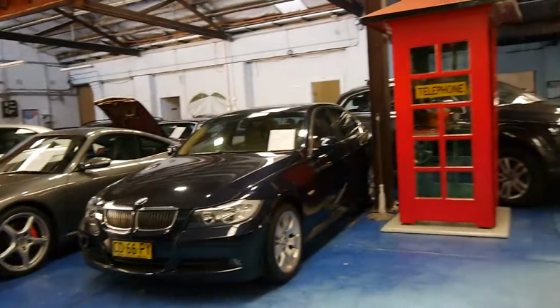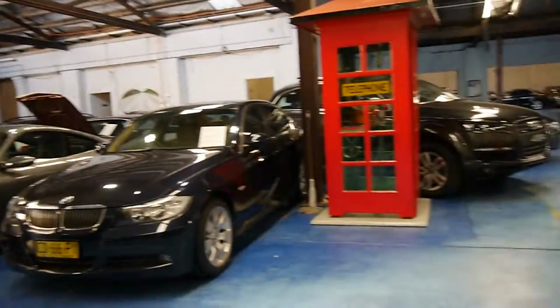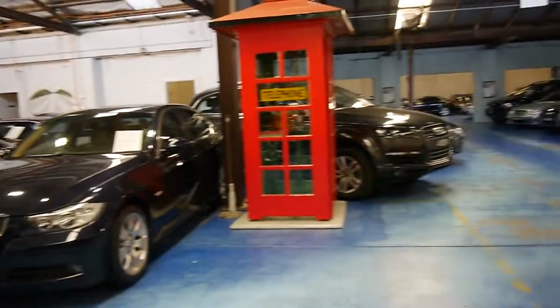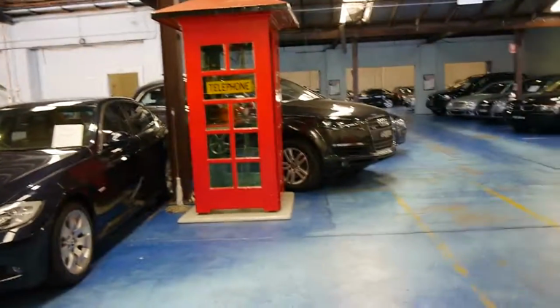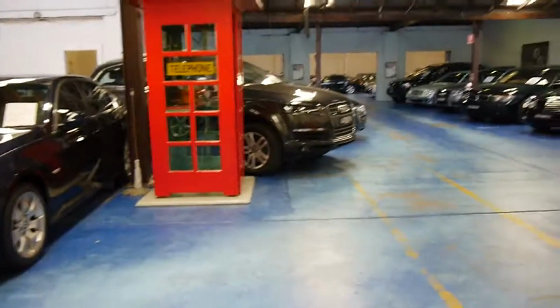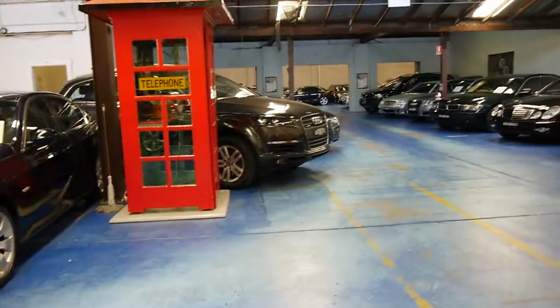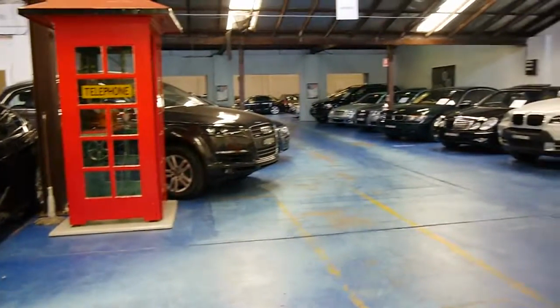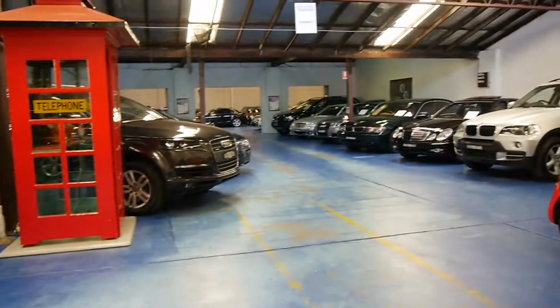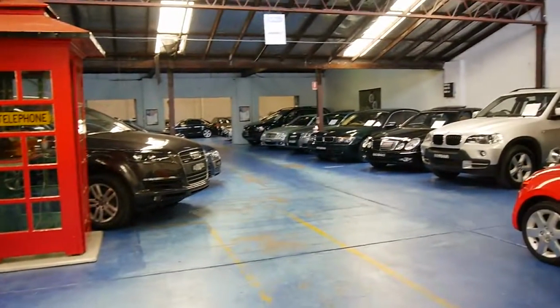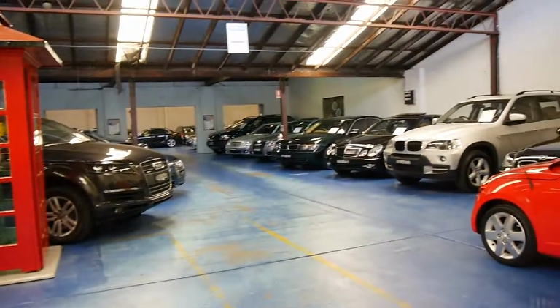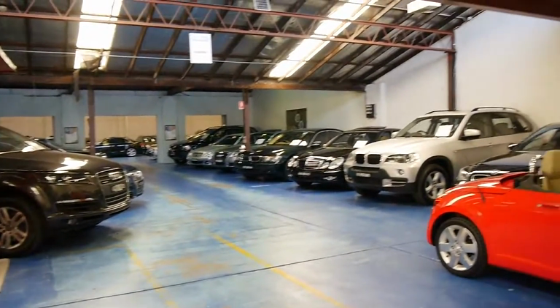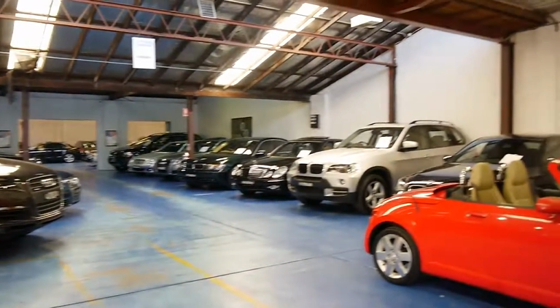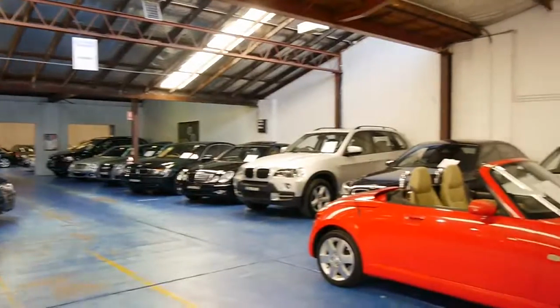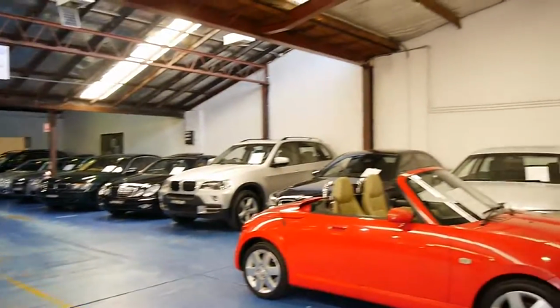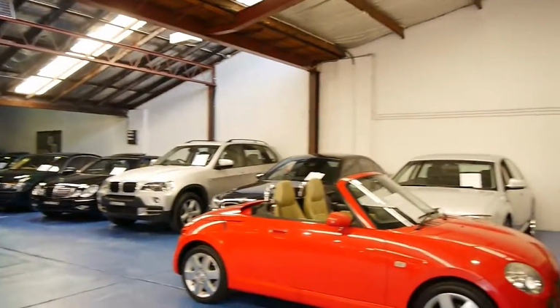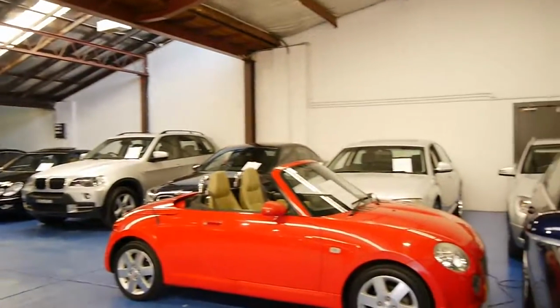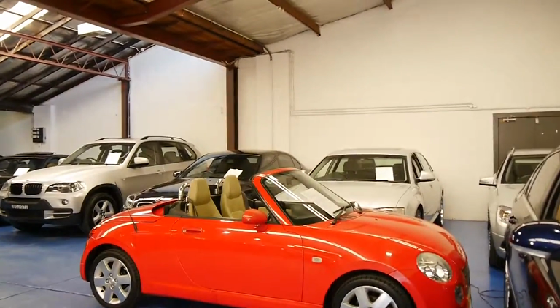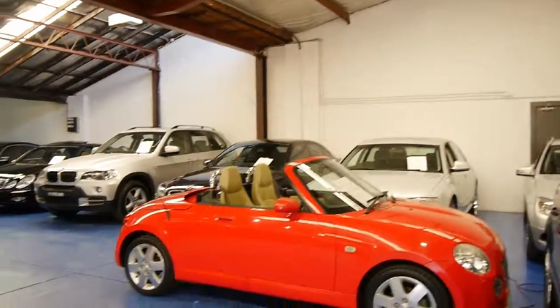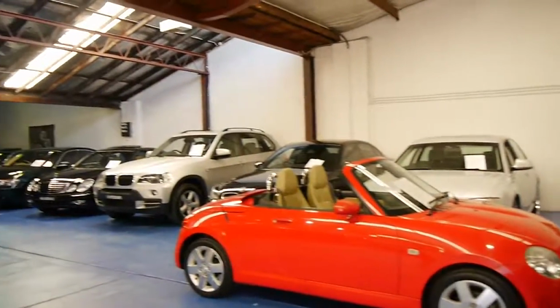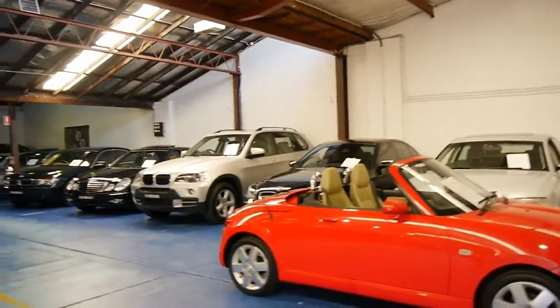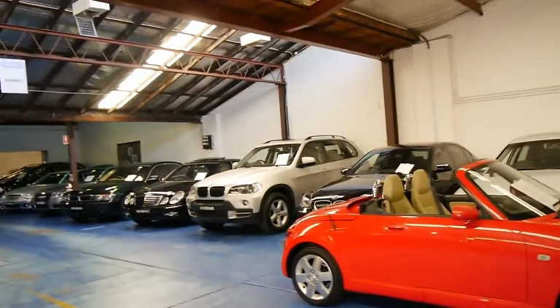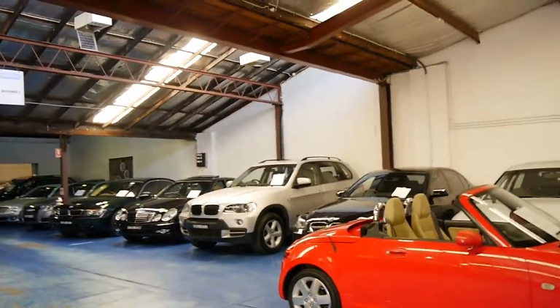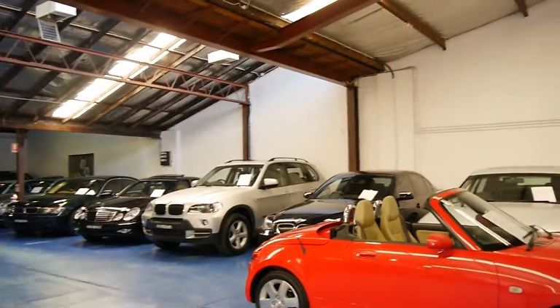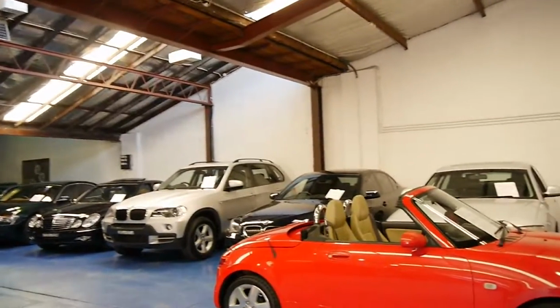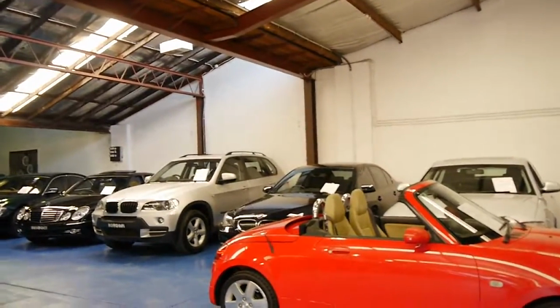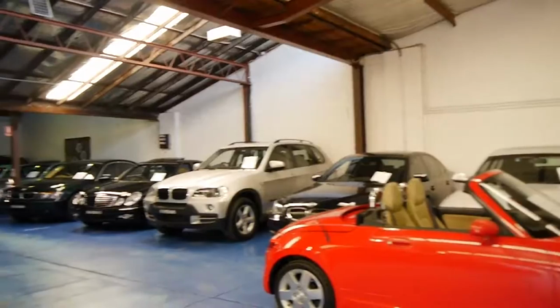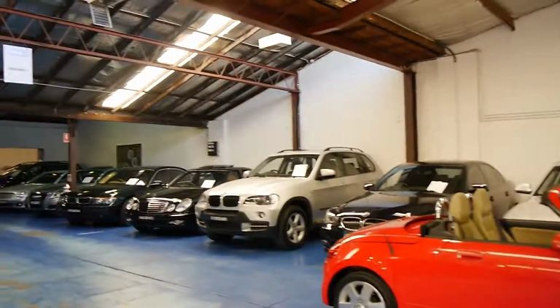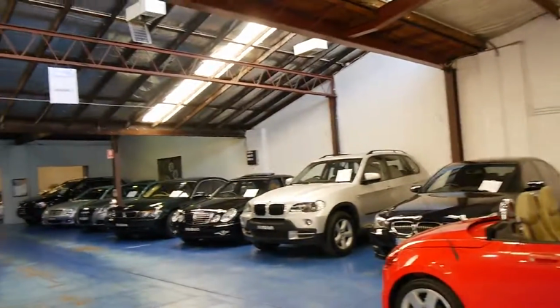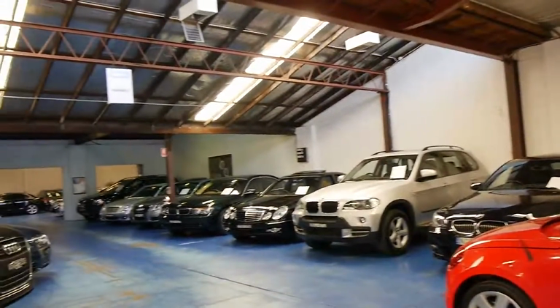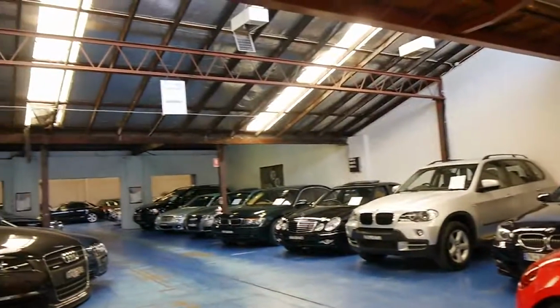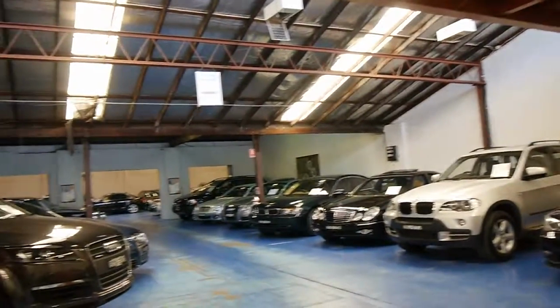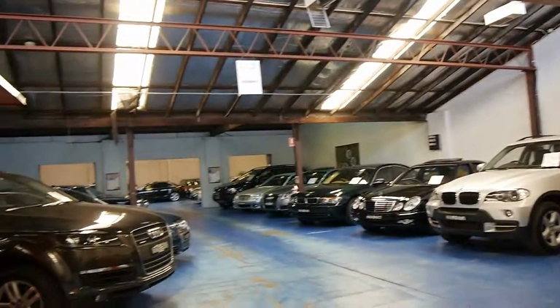All our cars are in good condition with logbooks, and traded at dealerships — not from auction. Thanks again for watching and we look forward to hearing from you.